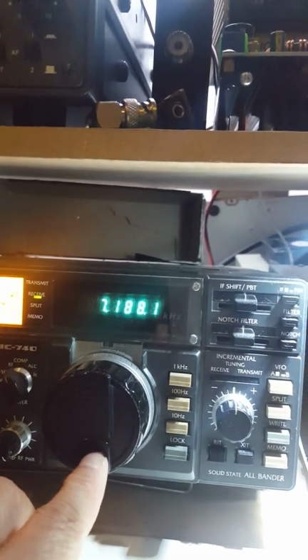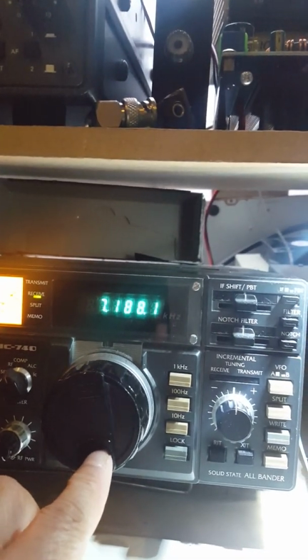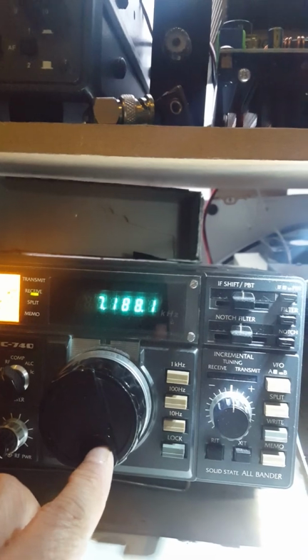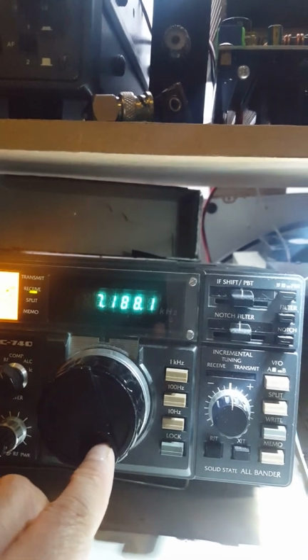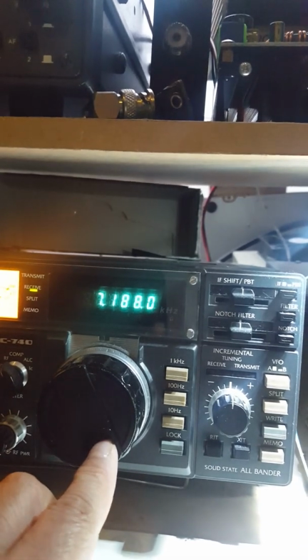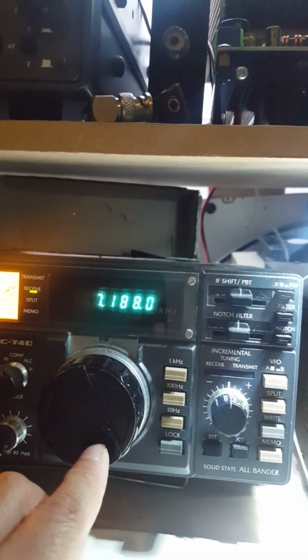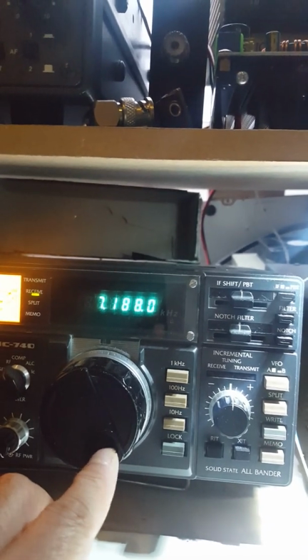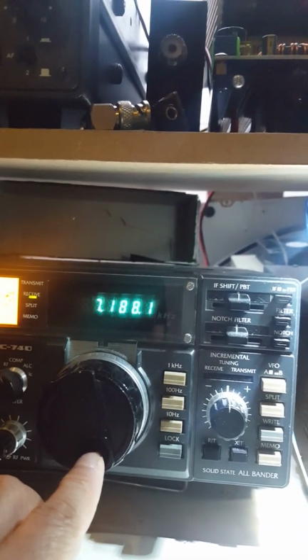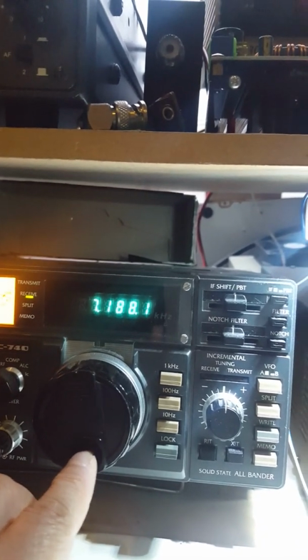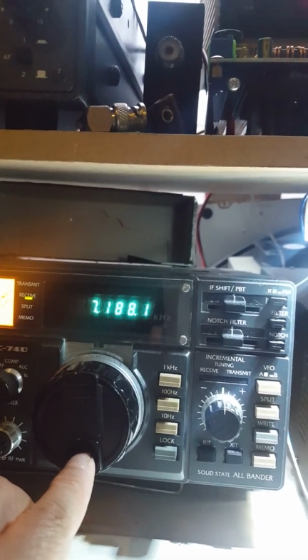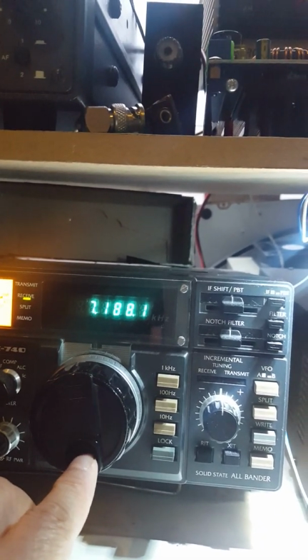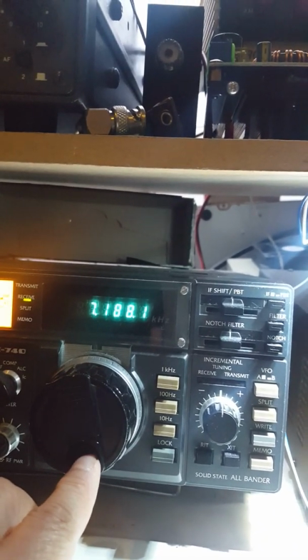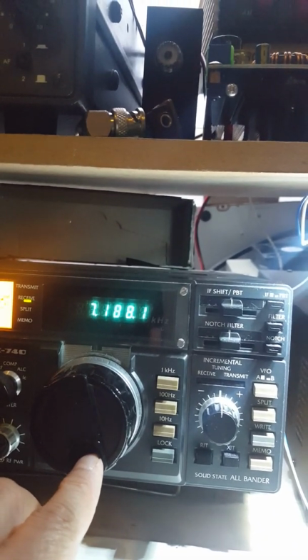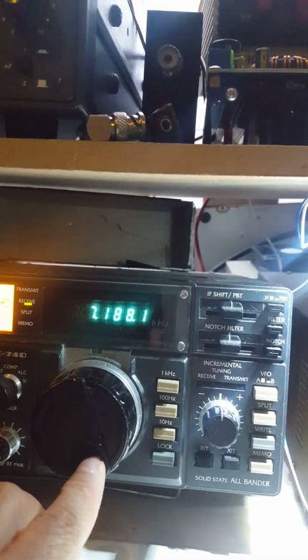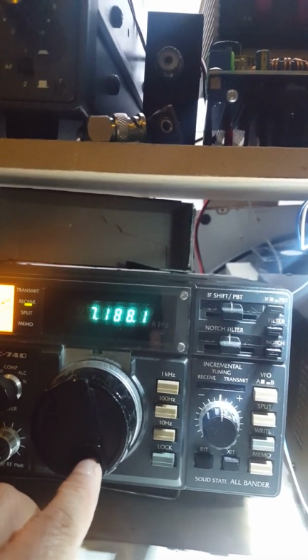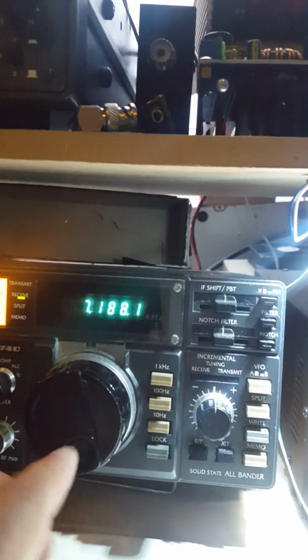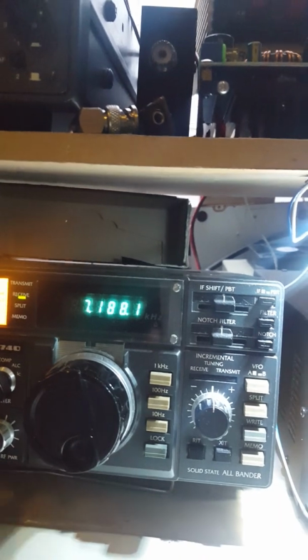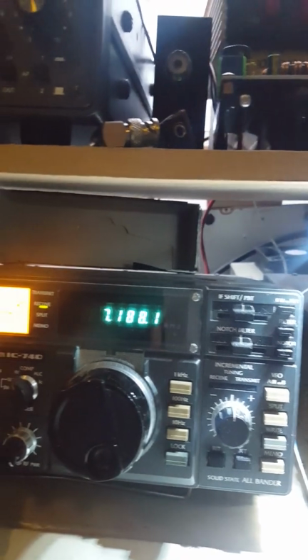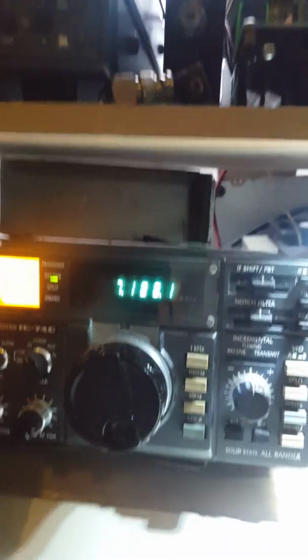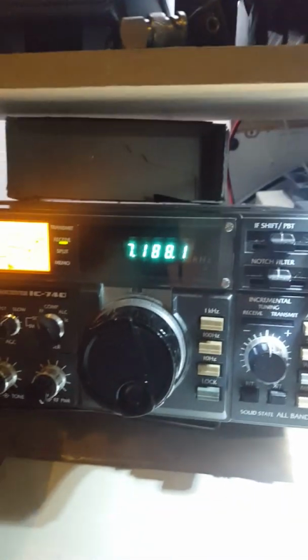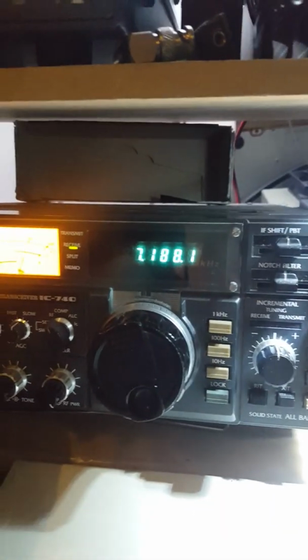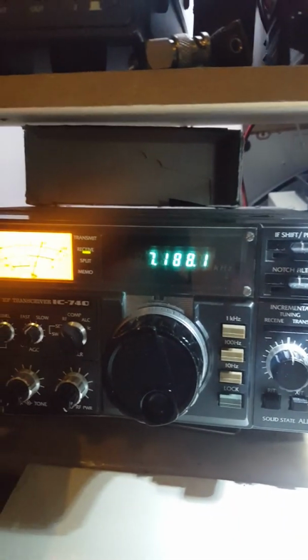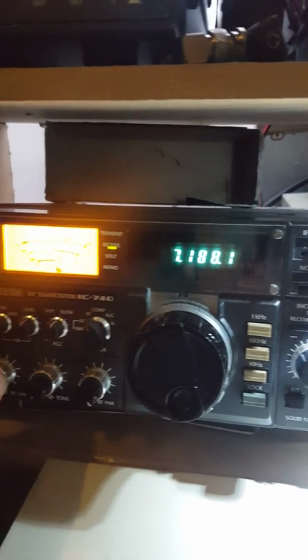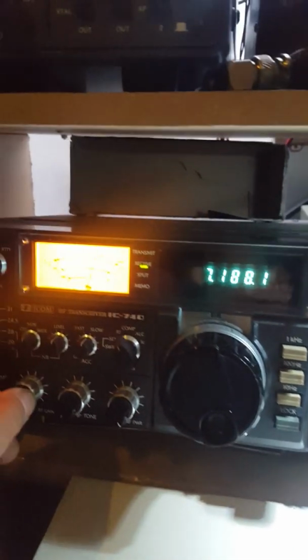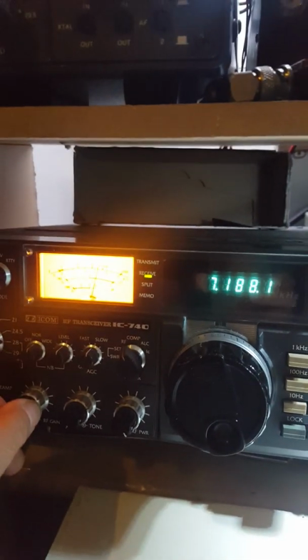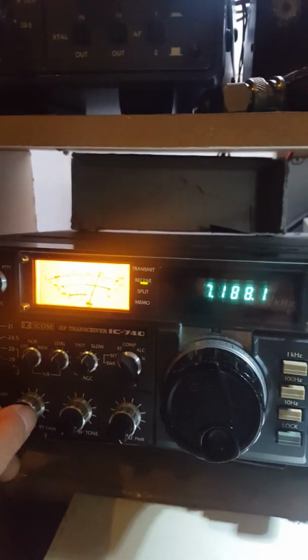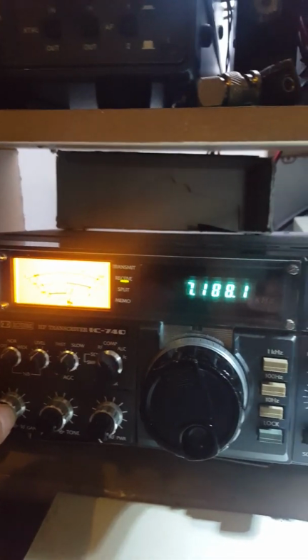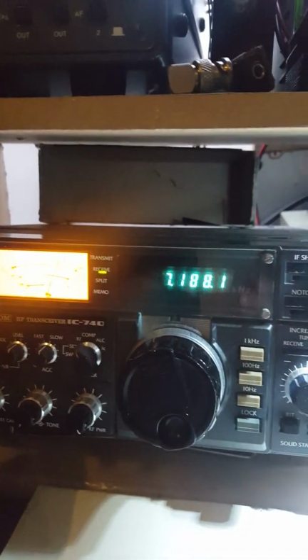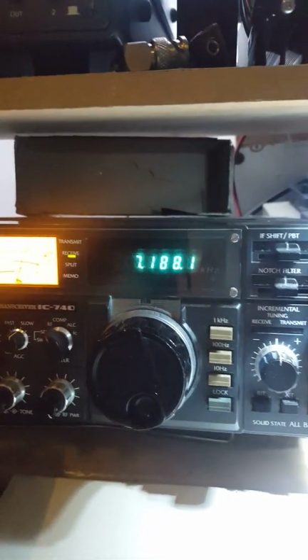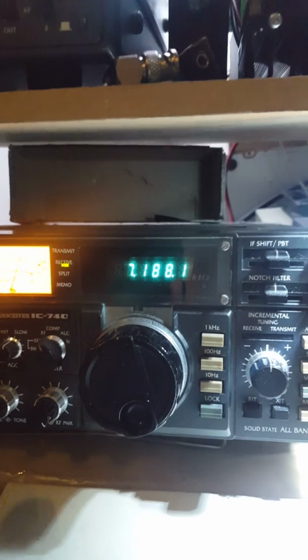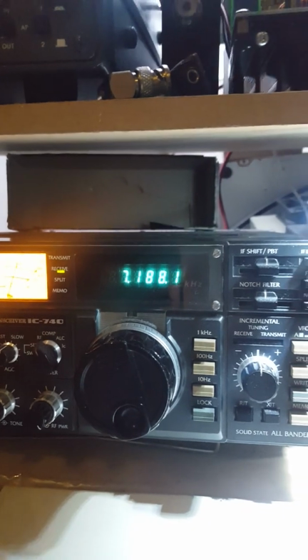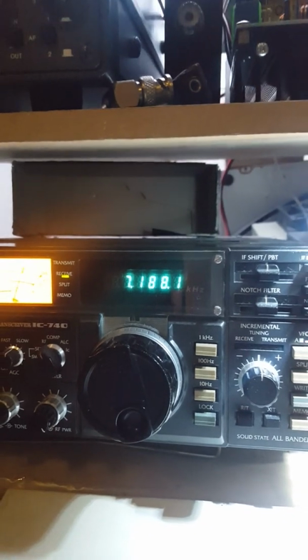Delta, Romeo number 2, 19, Tsari, Delta, Yokohama, Canada, Denmark... Tell, thank you for 59, 59 plus 20 dB.